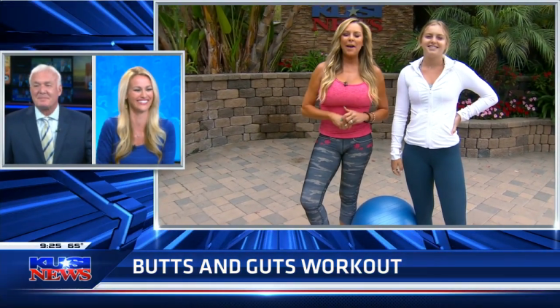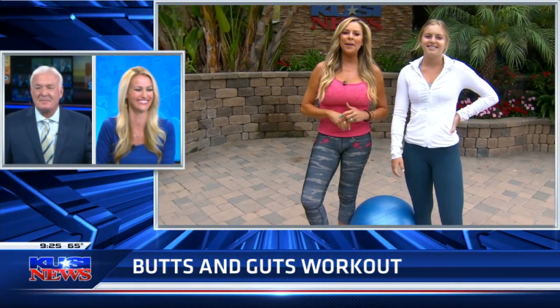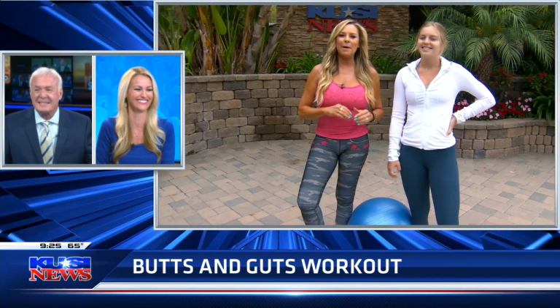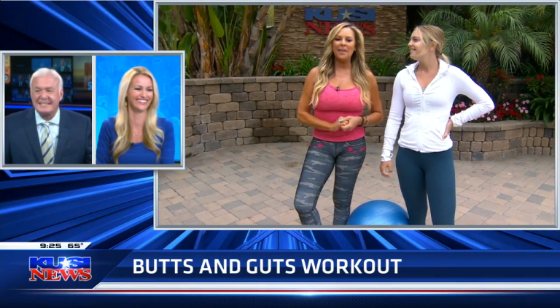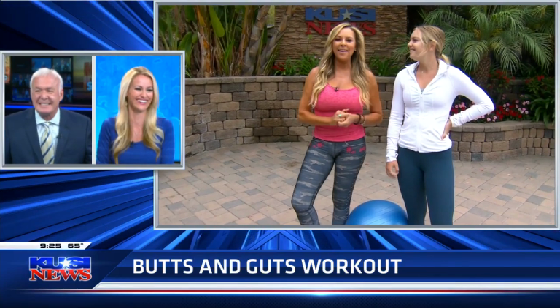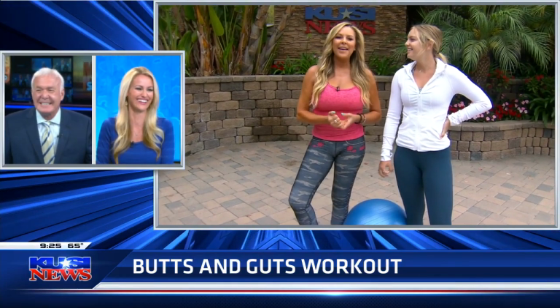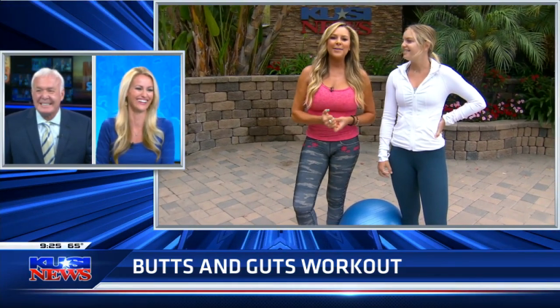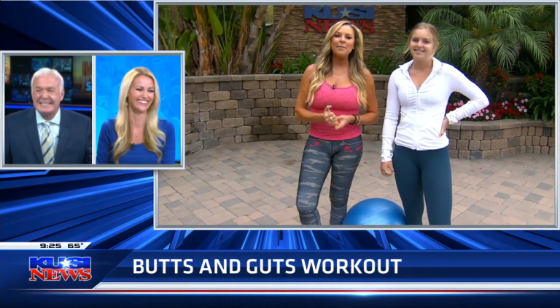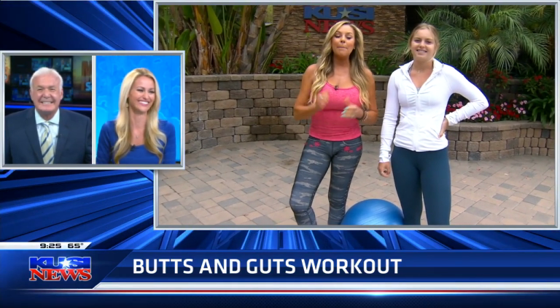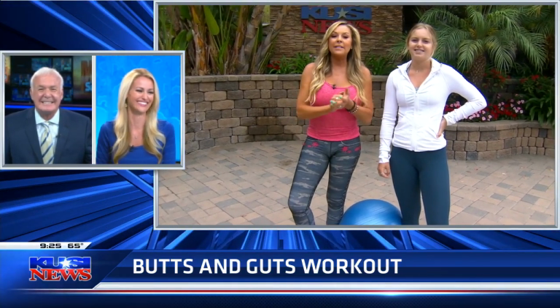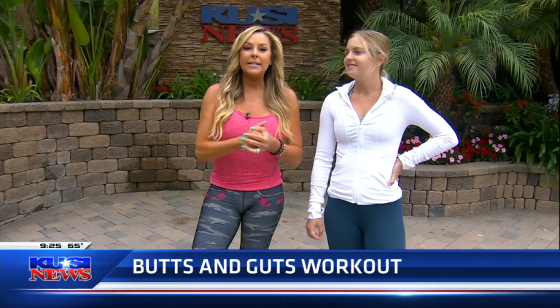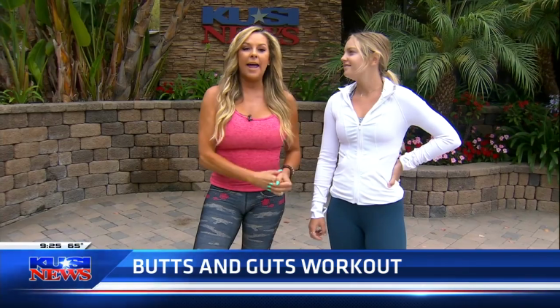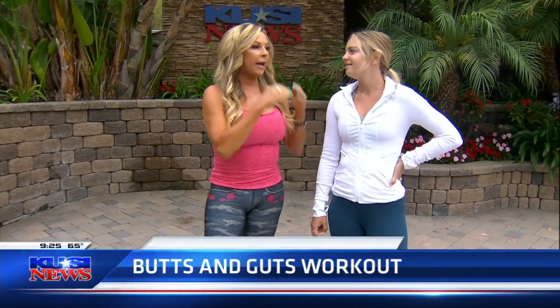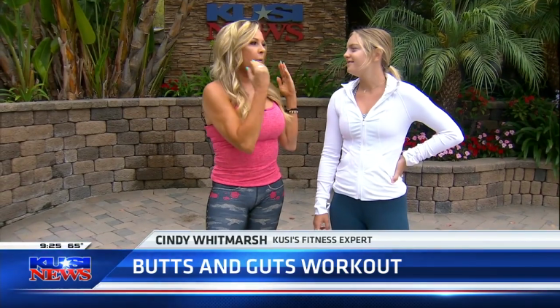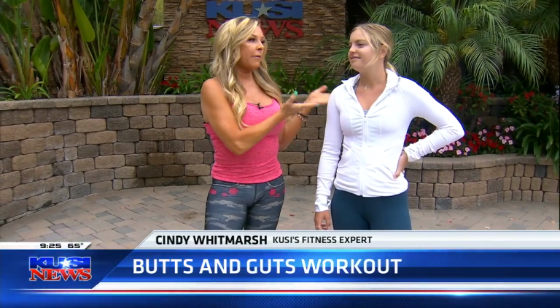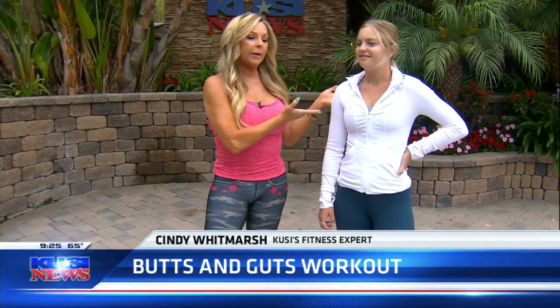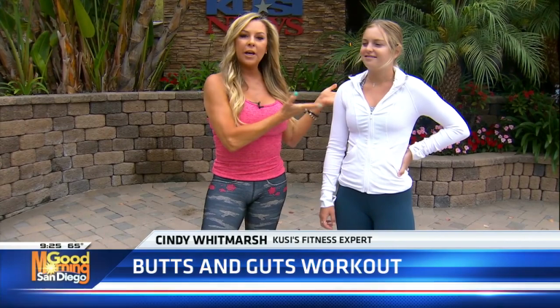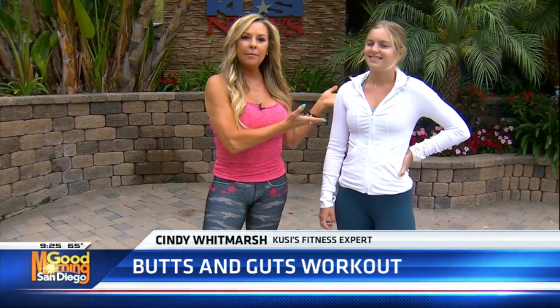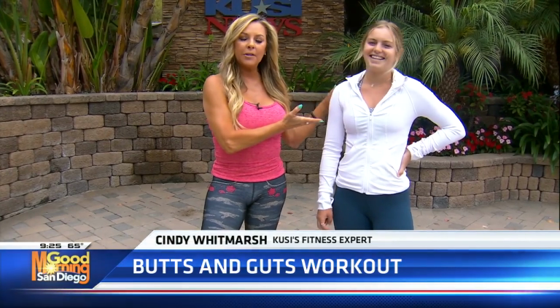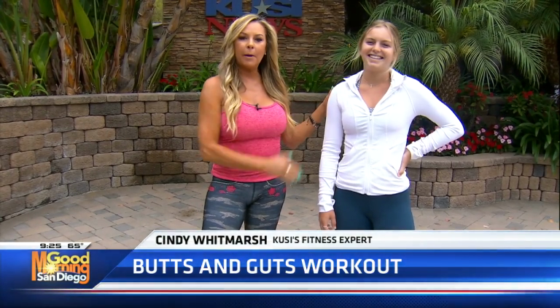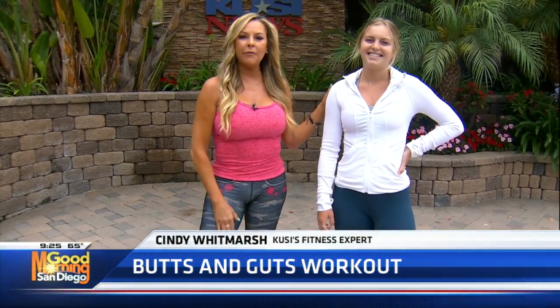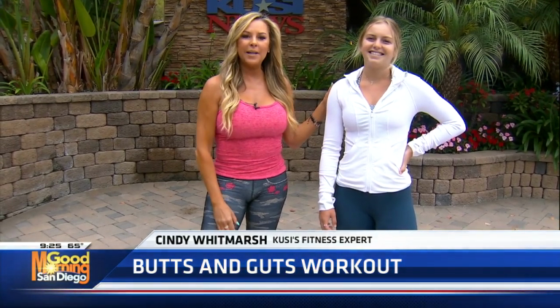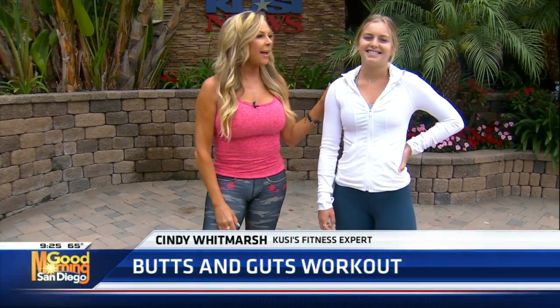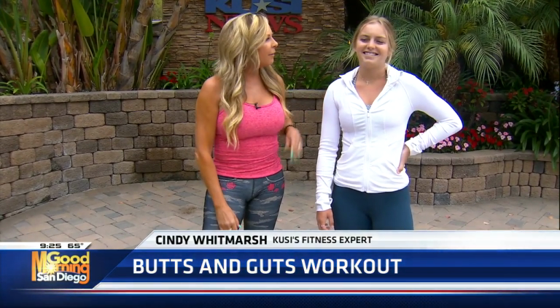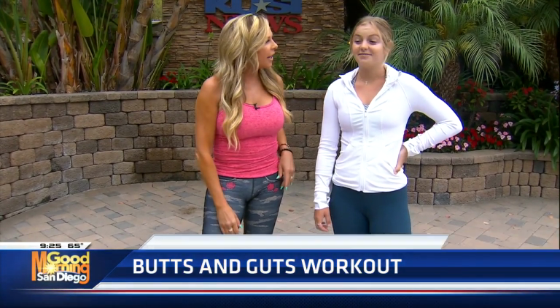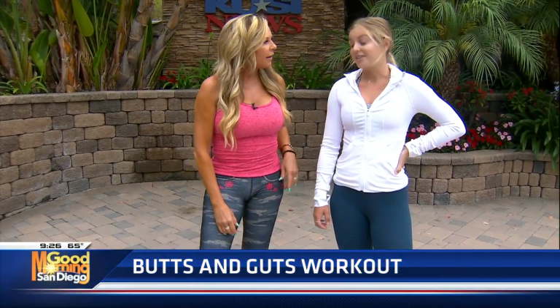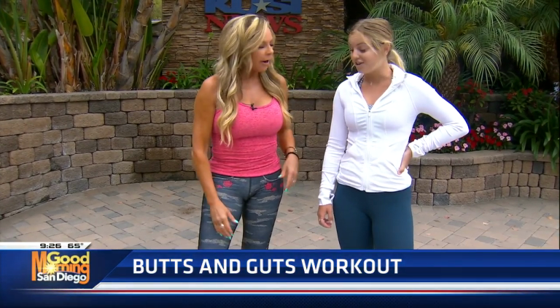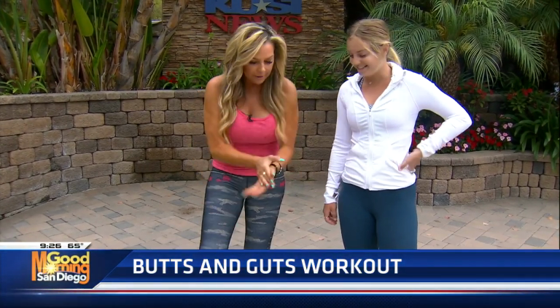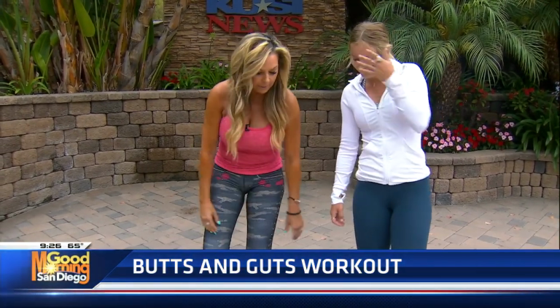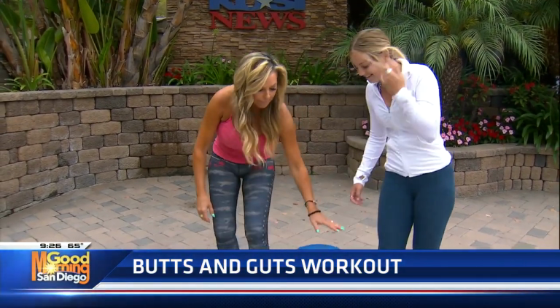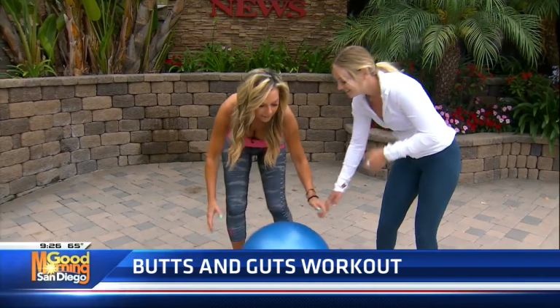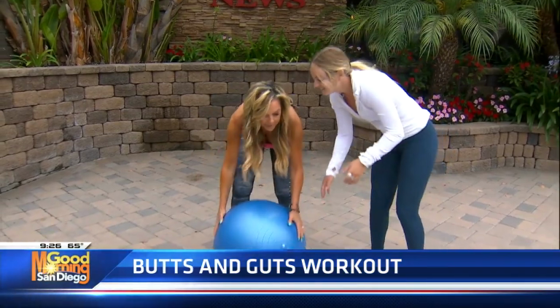I'm happy to be here on my birthday. So today we're doing butts and guts, and I have one of my favorite models, Jaden, my beach volleyball player from UCLA. Are you ready, Jade? Sure. All right, let's start with some butt exercises.